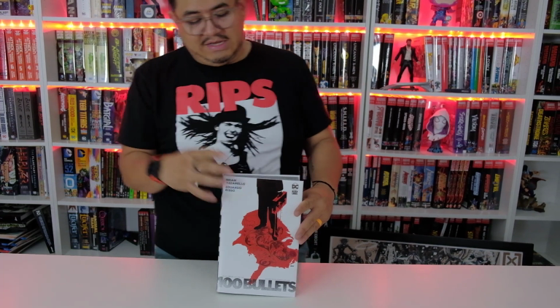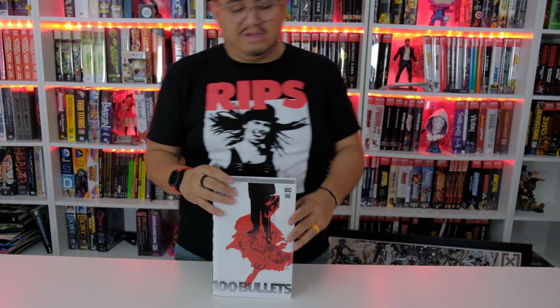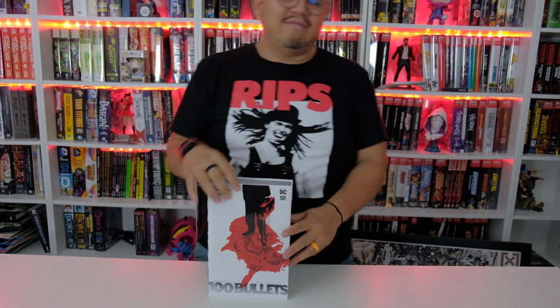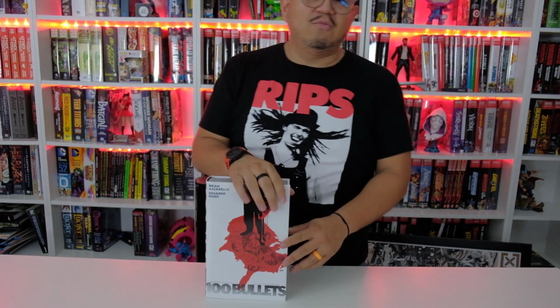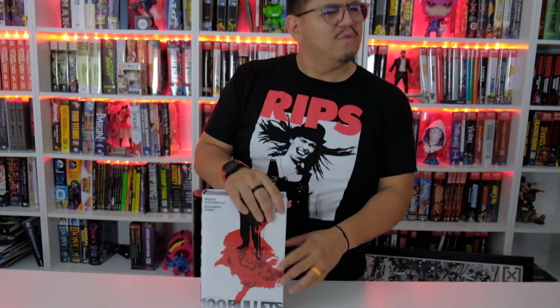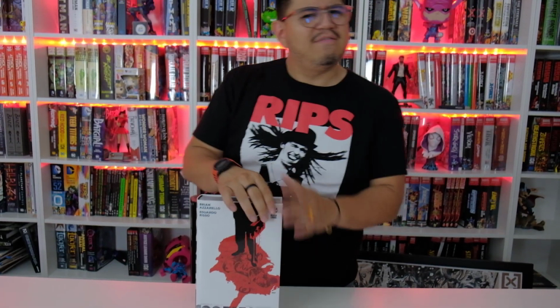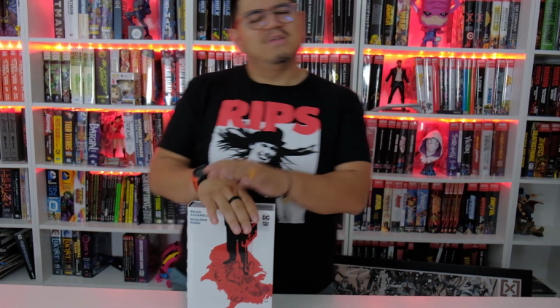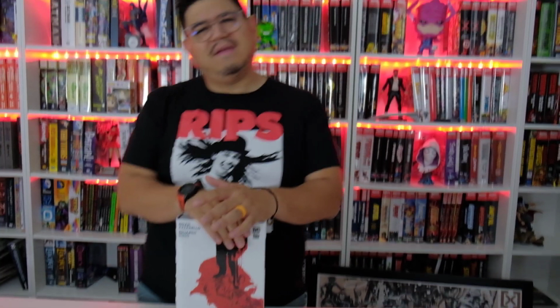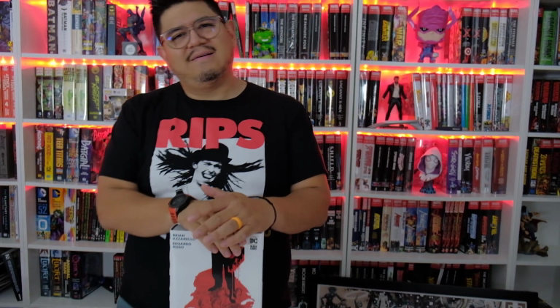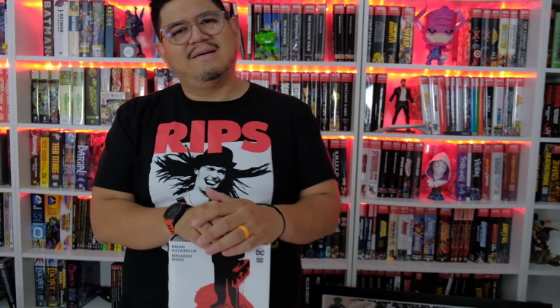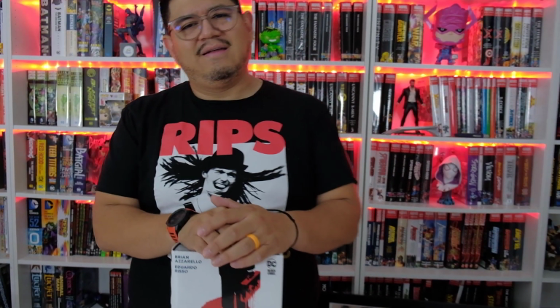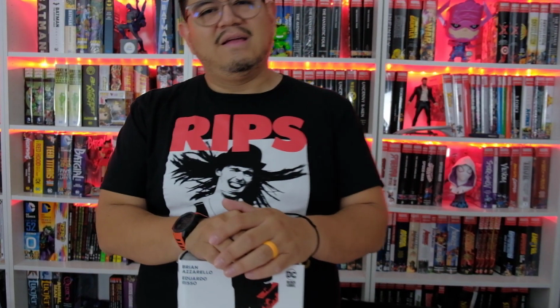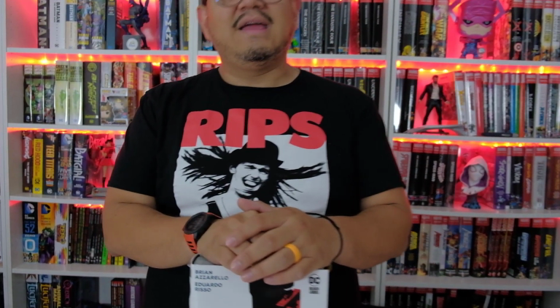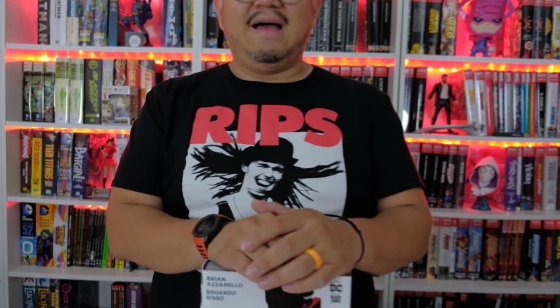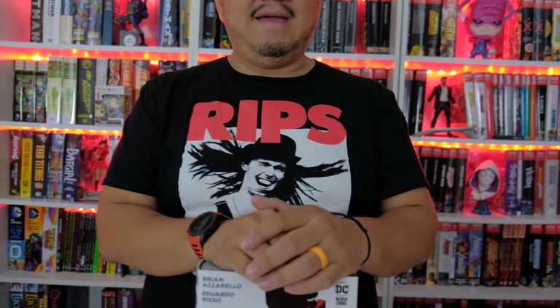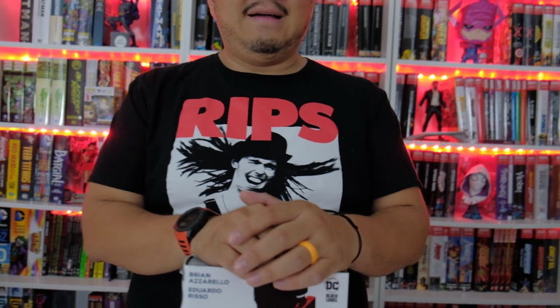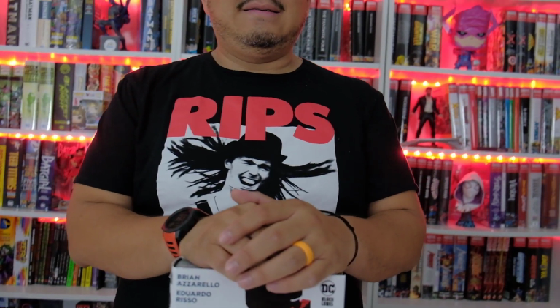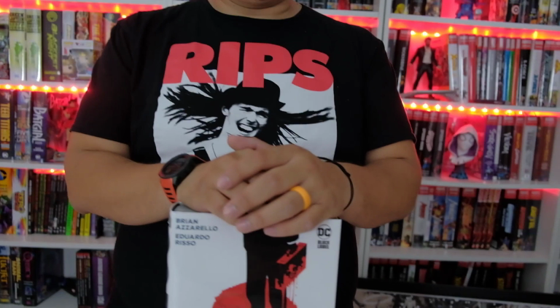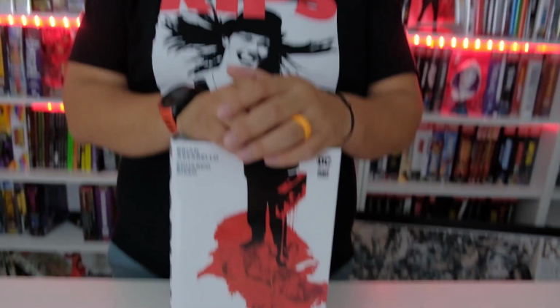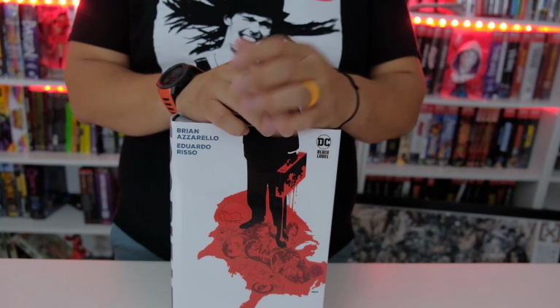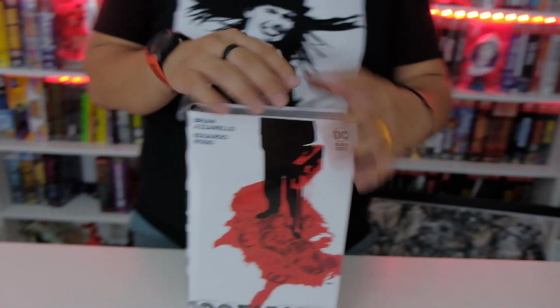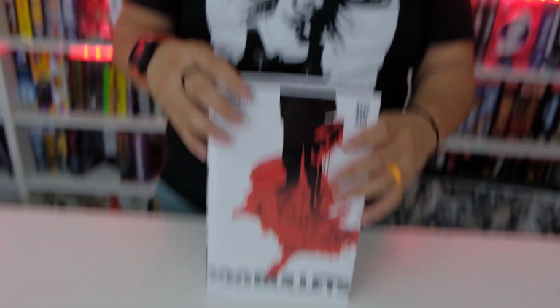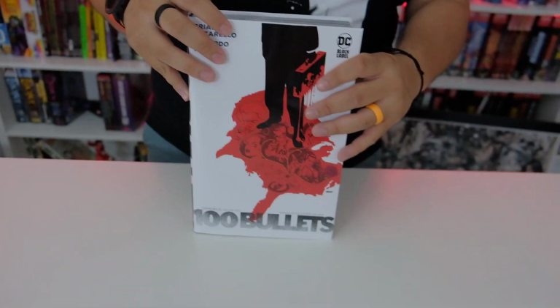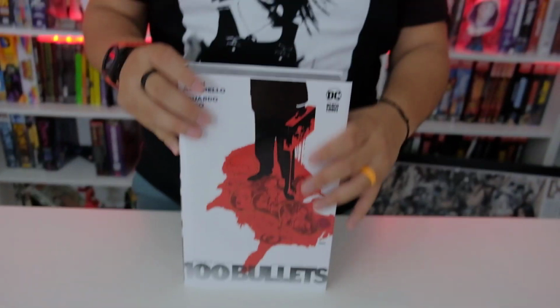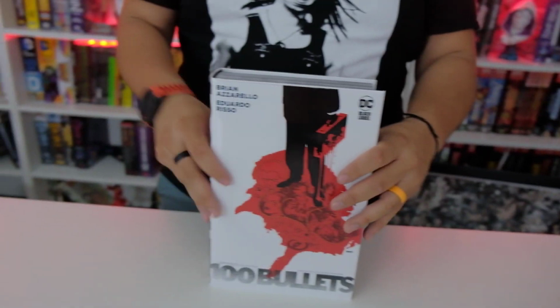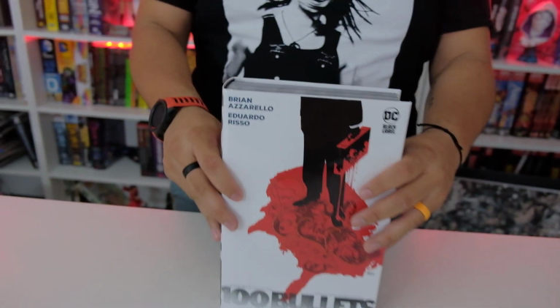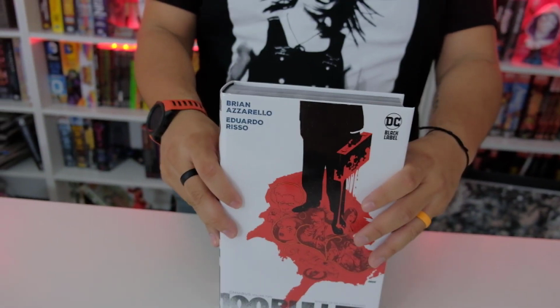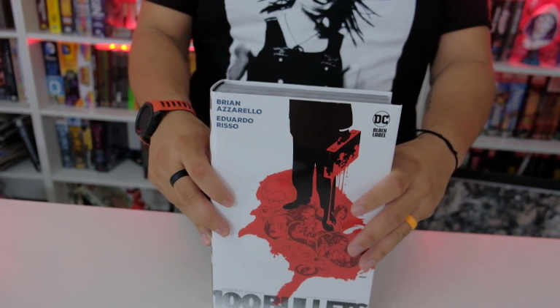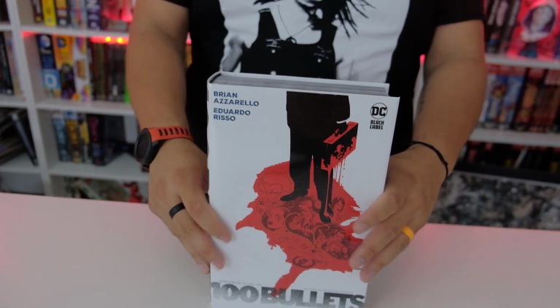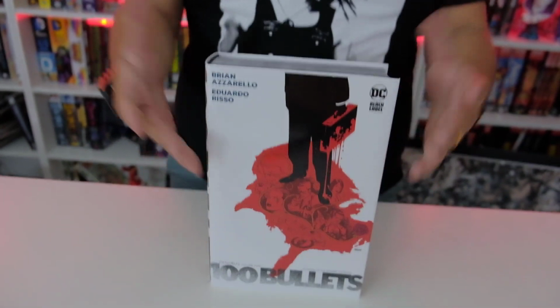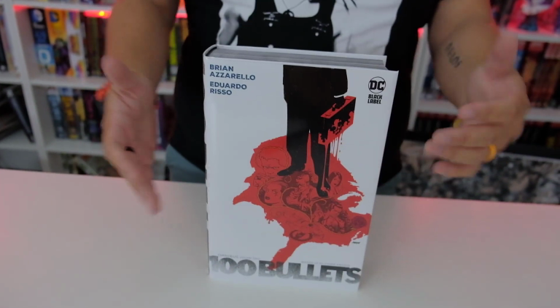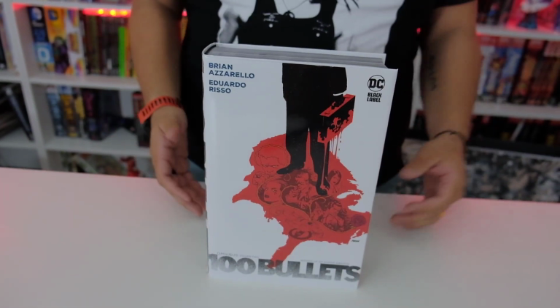We do have Volume 1 here. I'm going to go grab it so you can see both of them together. Alright, I'll show you the book.